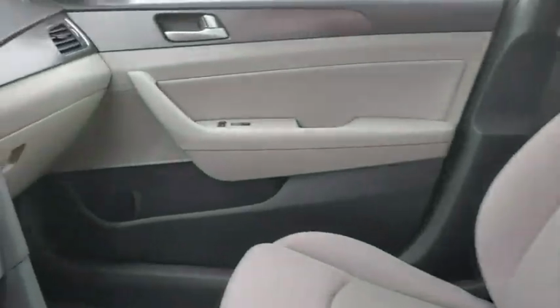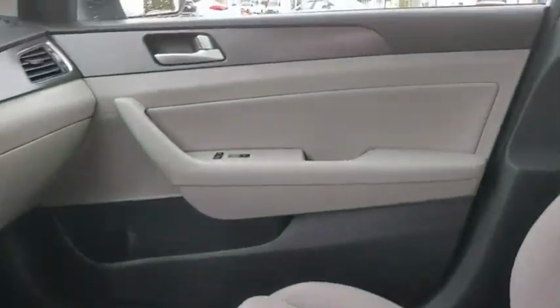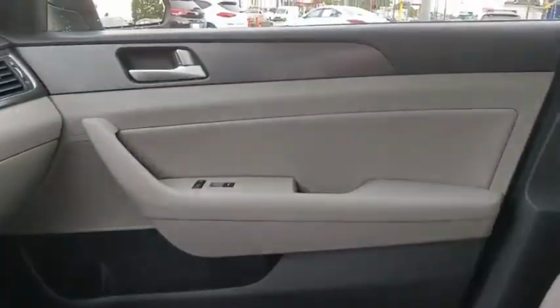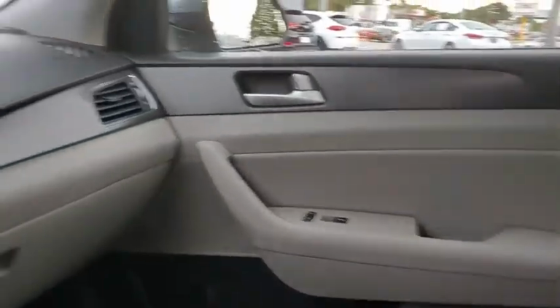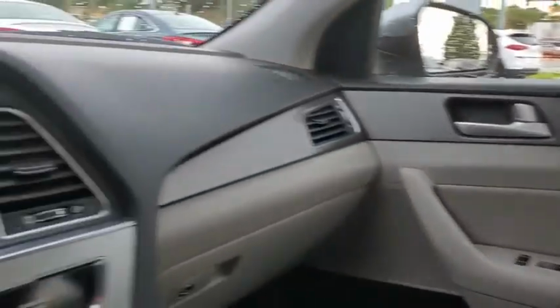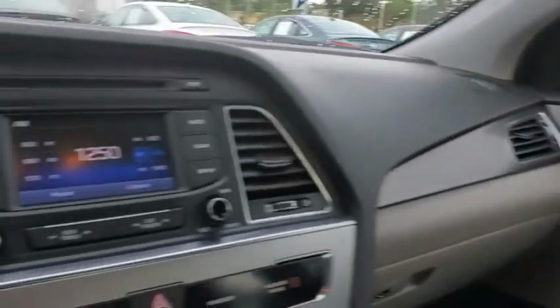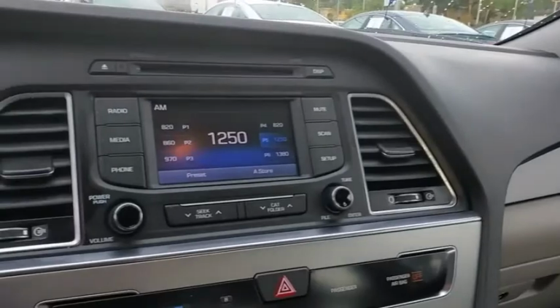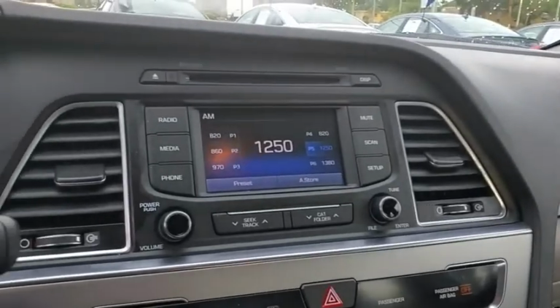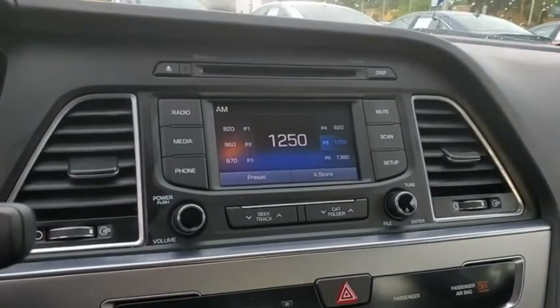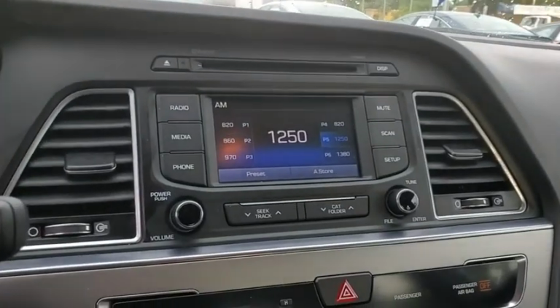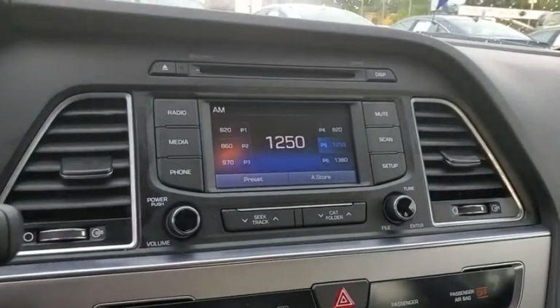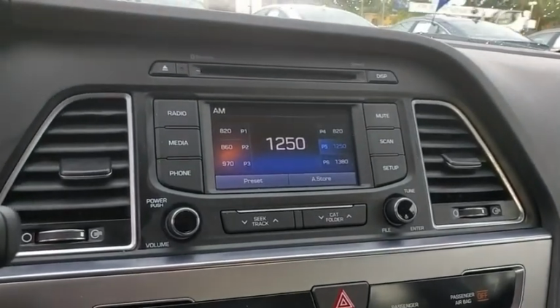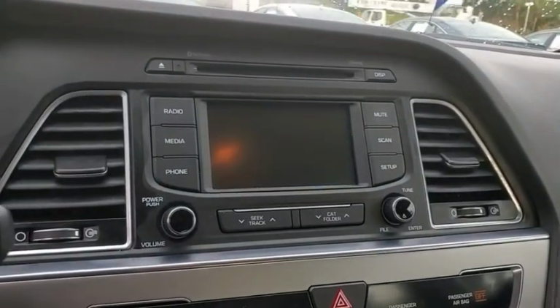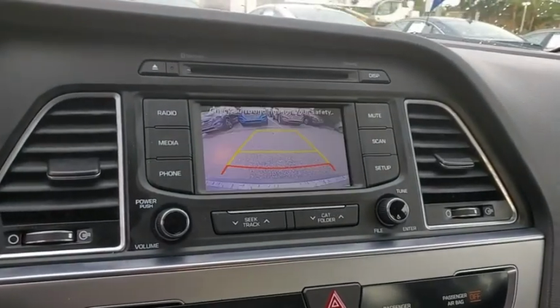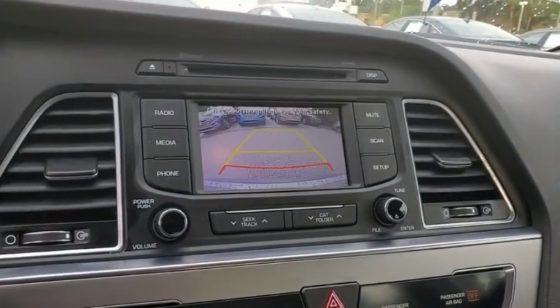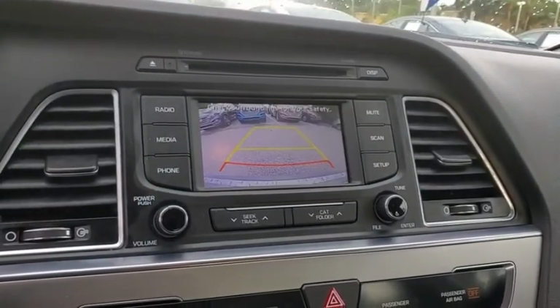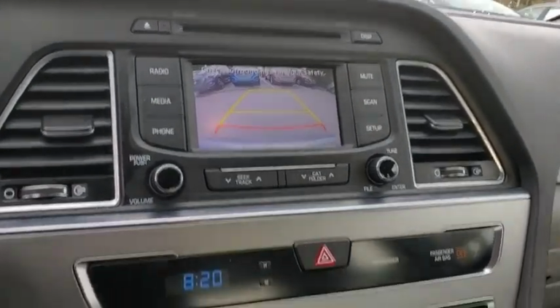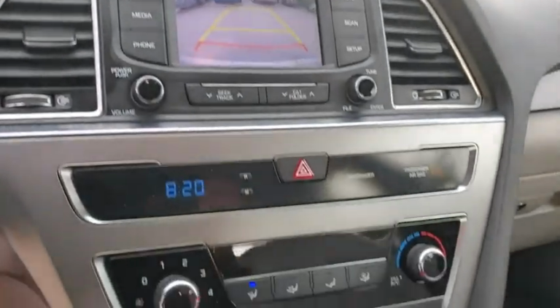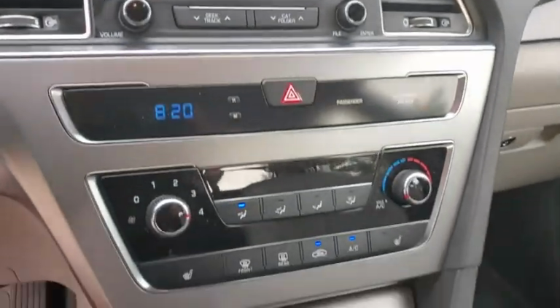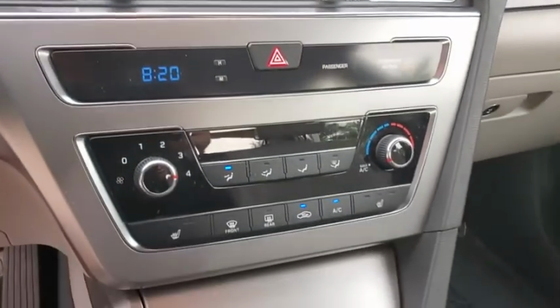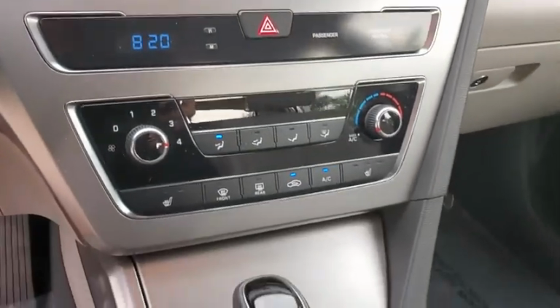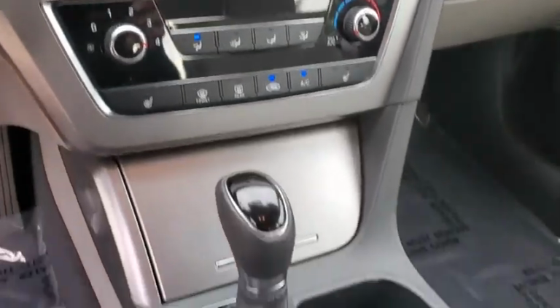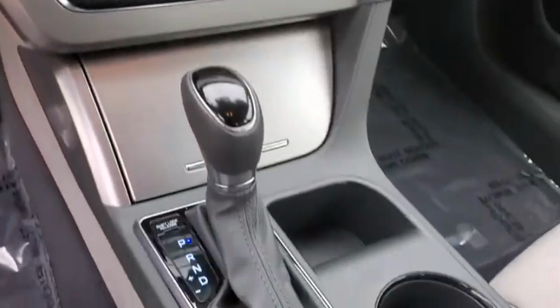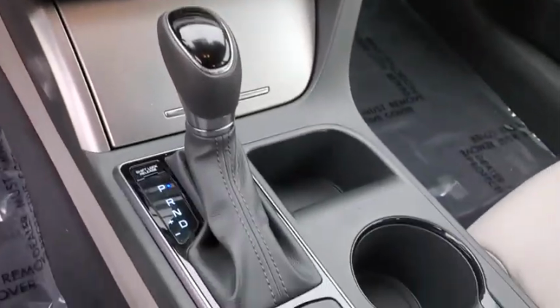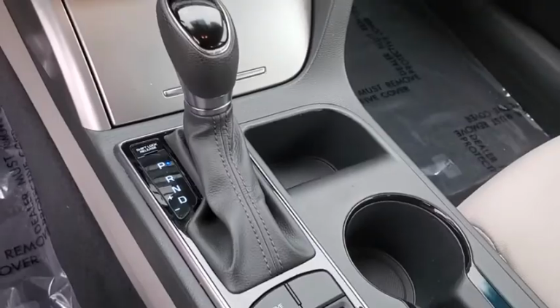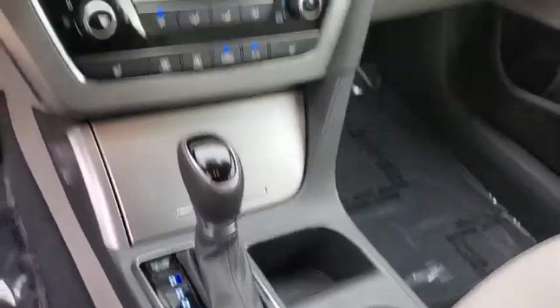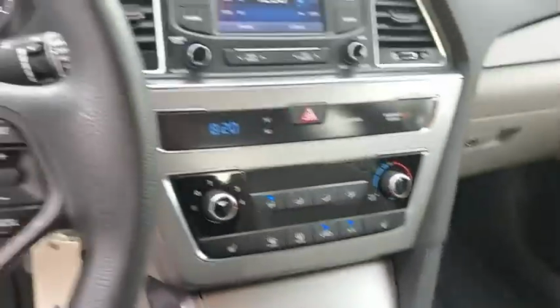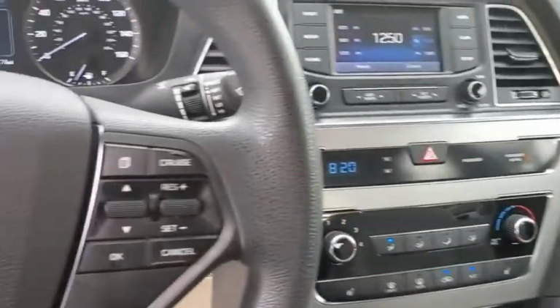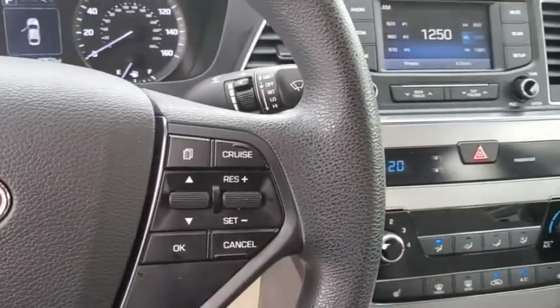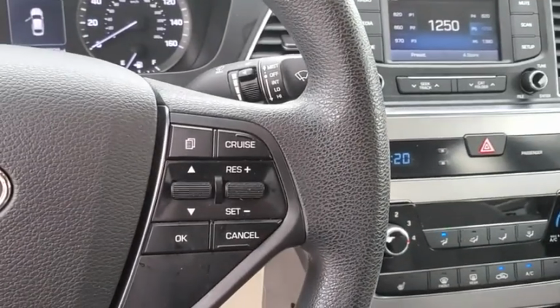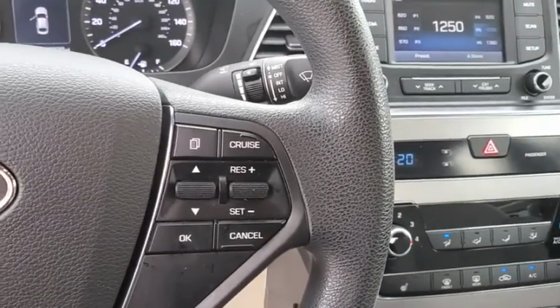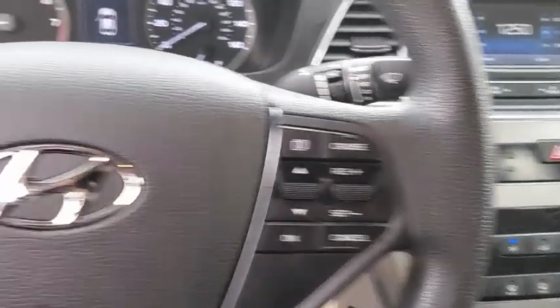CD player, power windows, rear window defroster, security system, trip computer, heated front seats, tachometer, and carpeted floor mats.